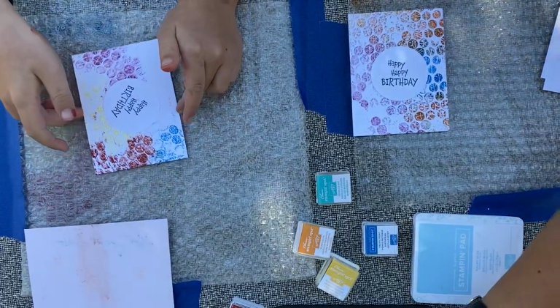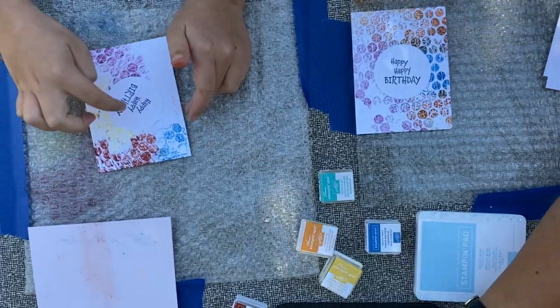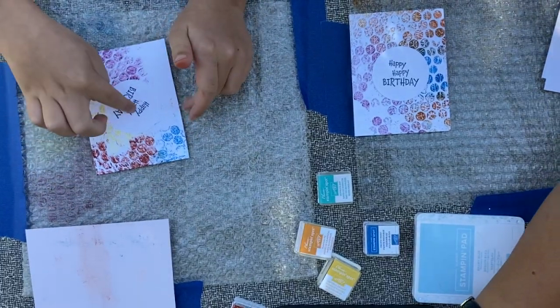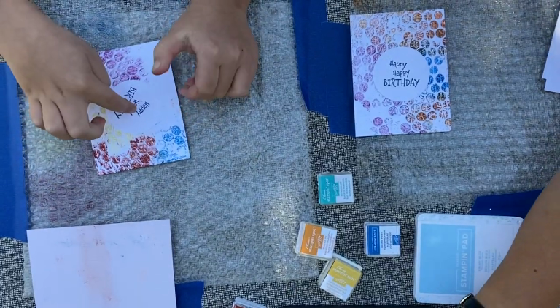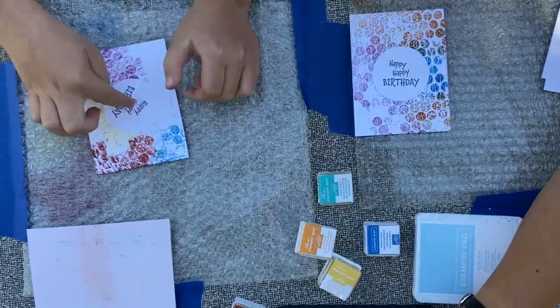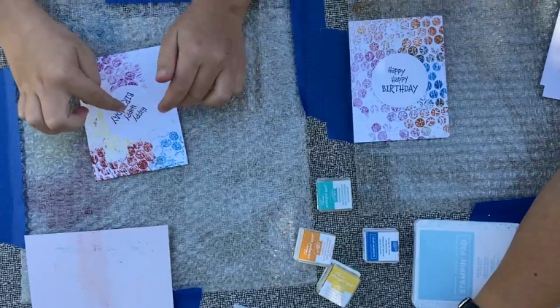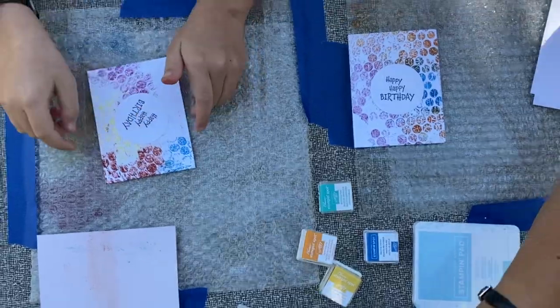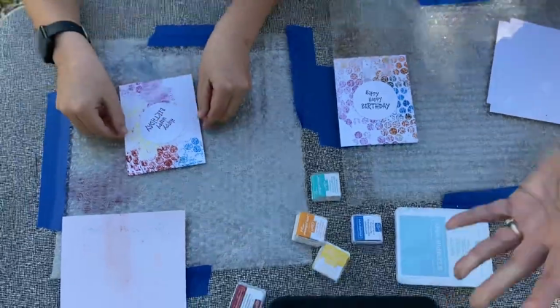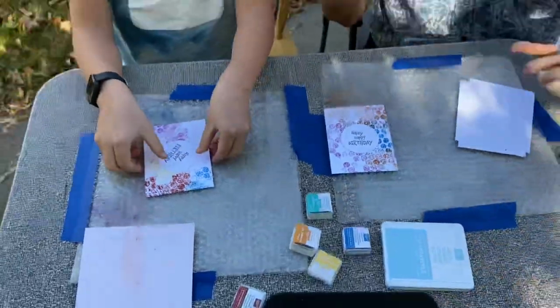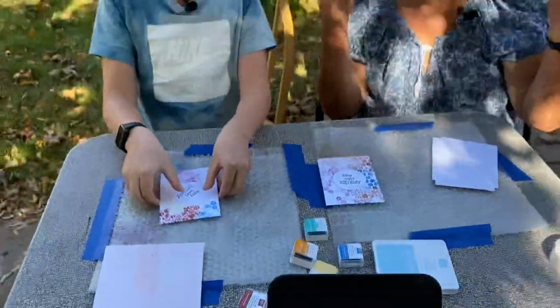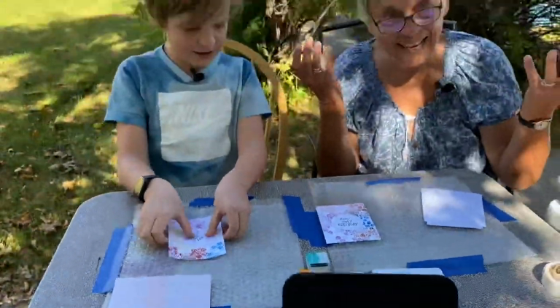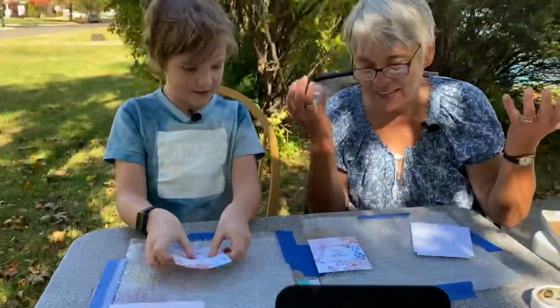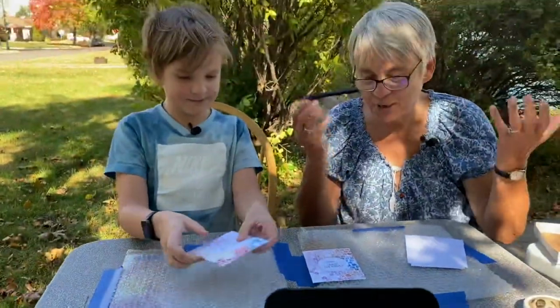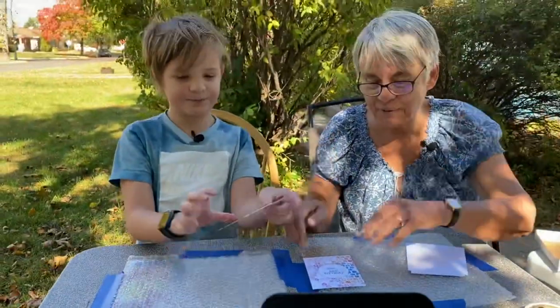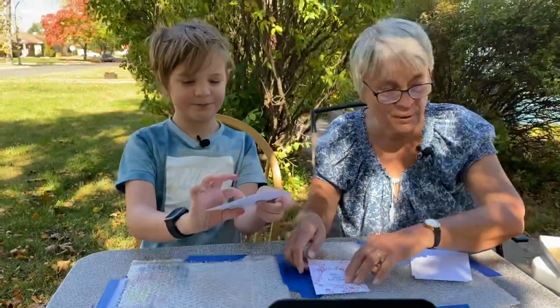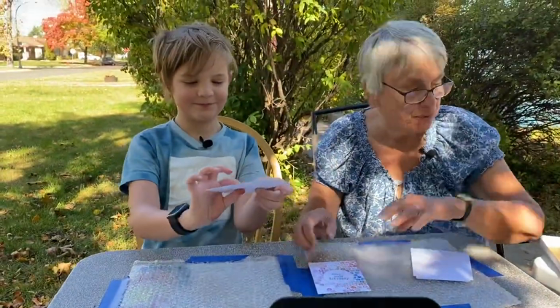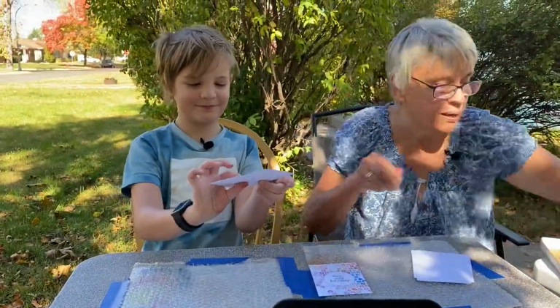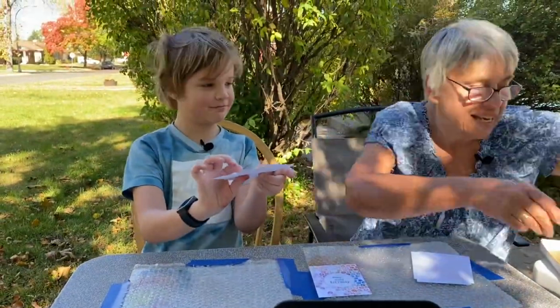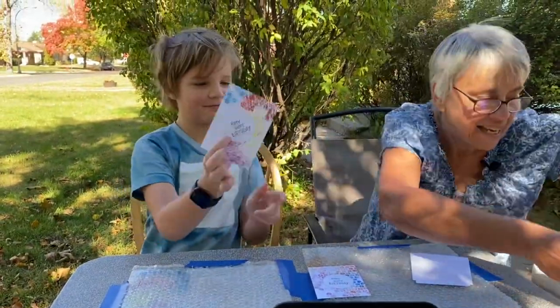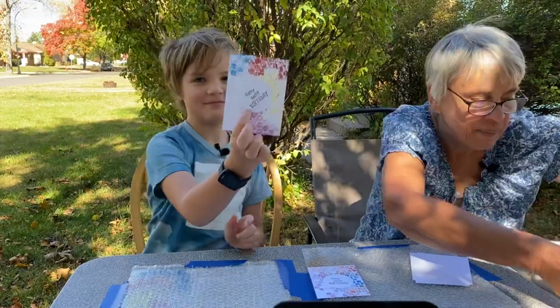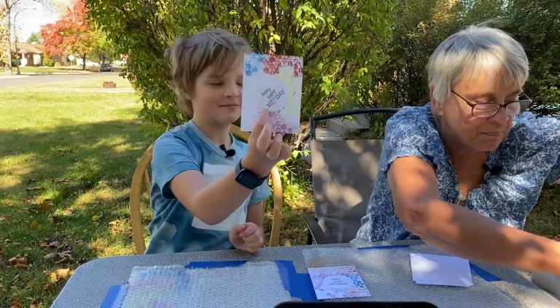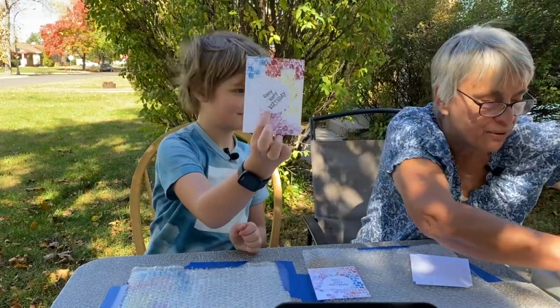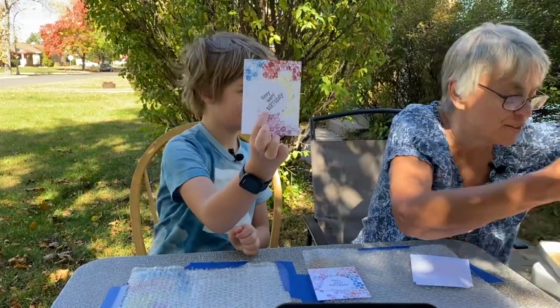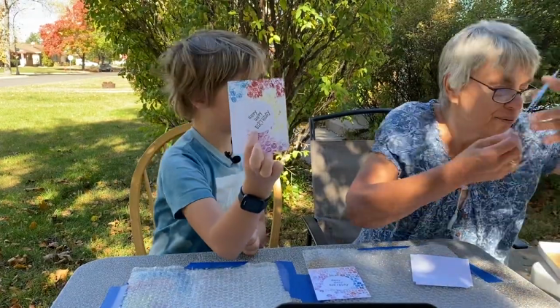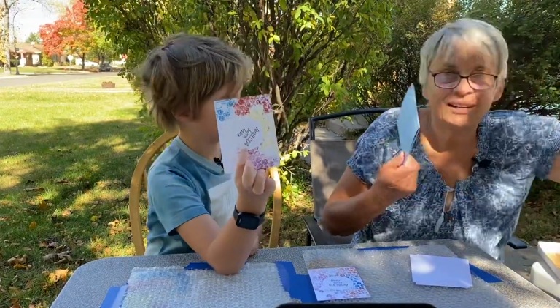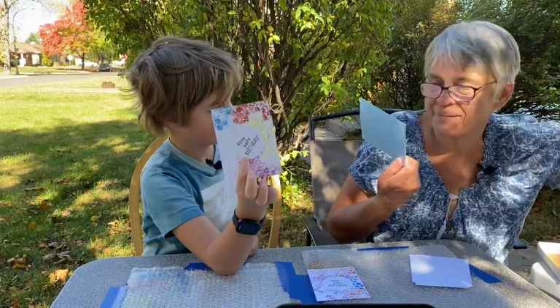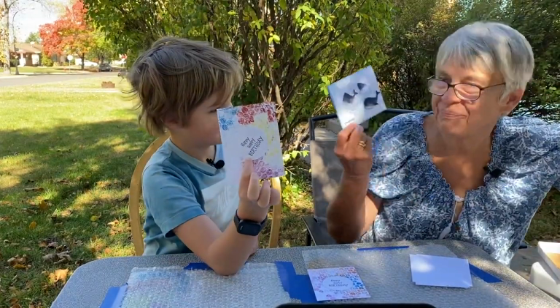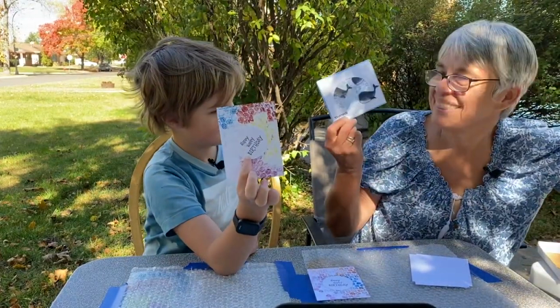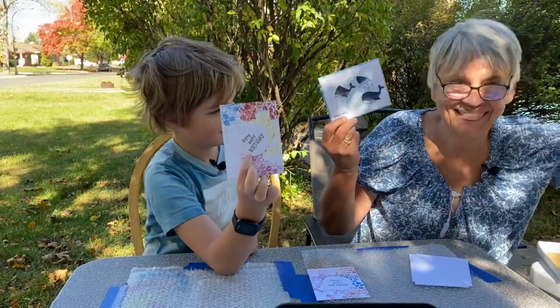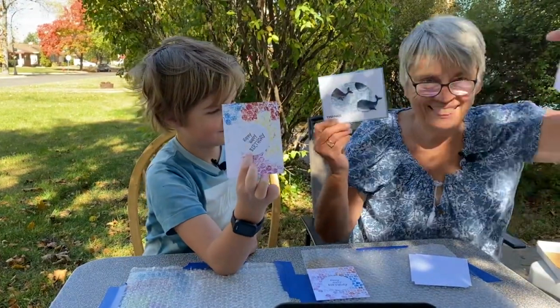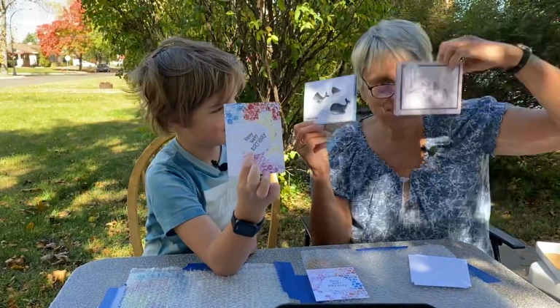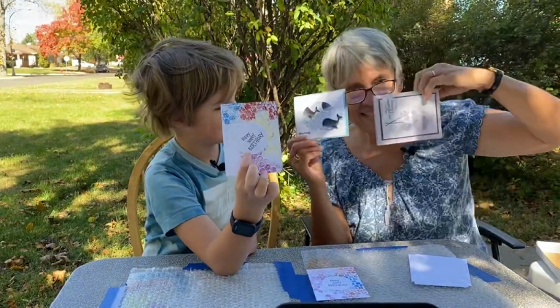Anyway, this is our little technique of the day — so have fun! What a fun way to make backgrounds for cards. Thanks for watching!